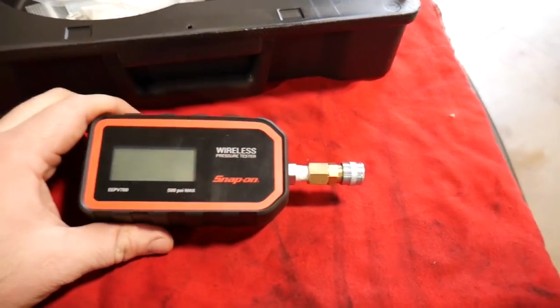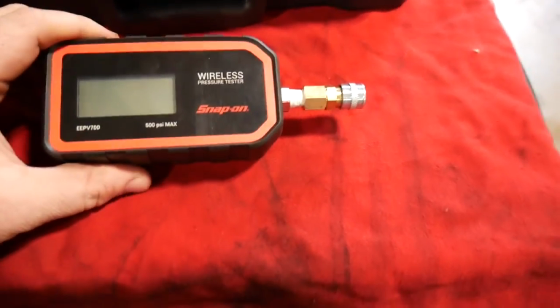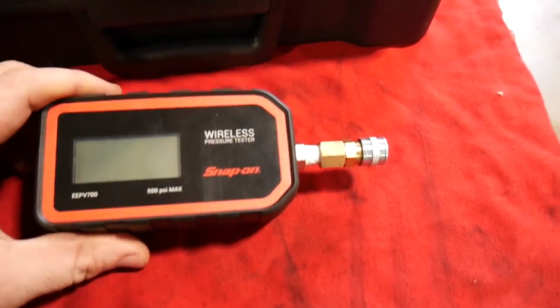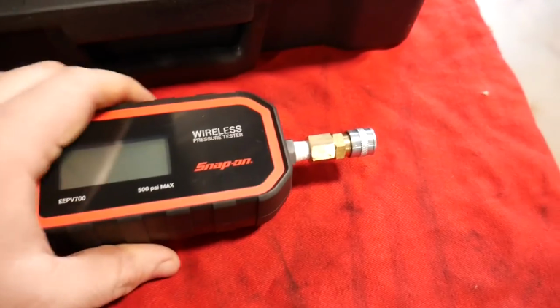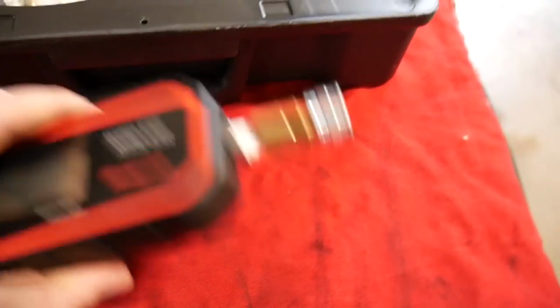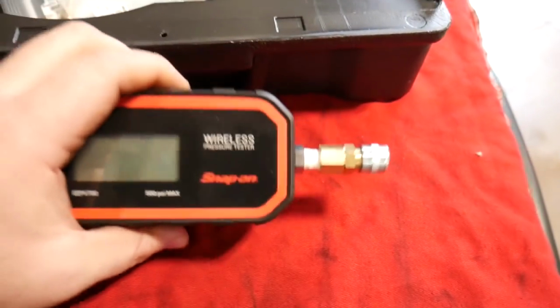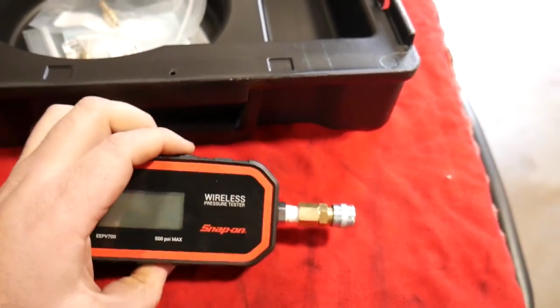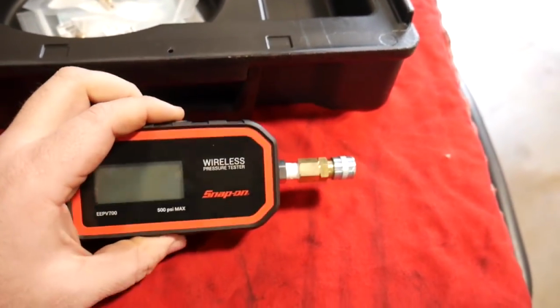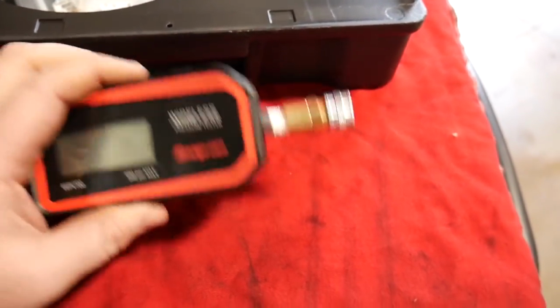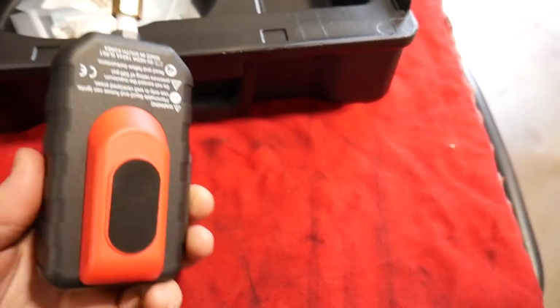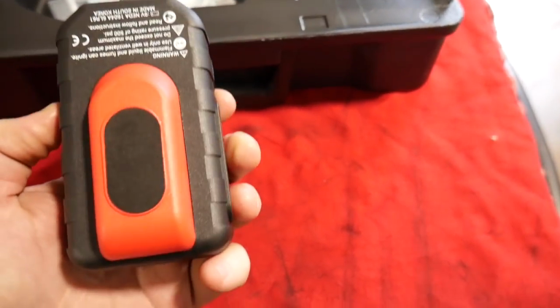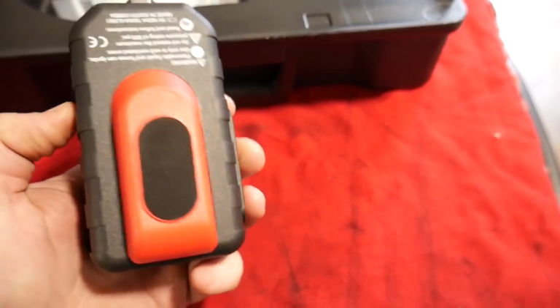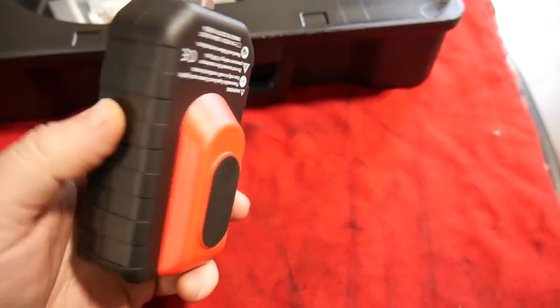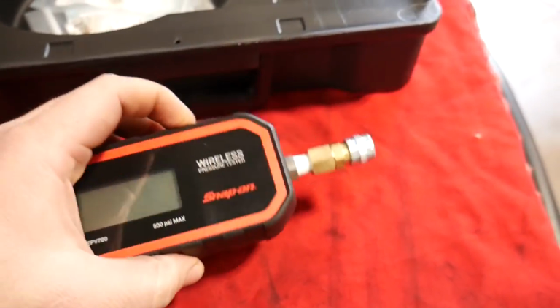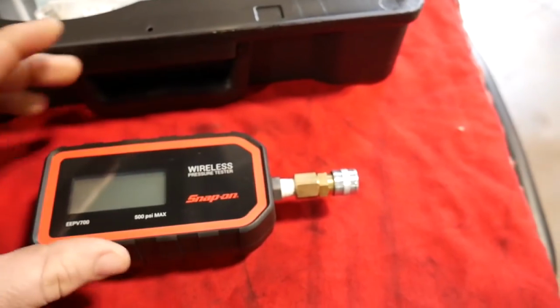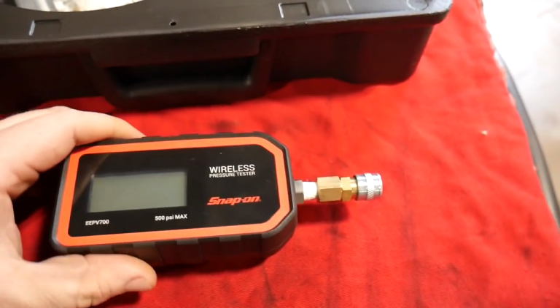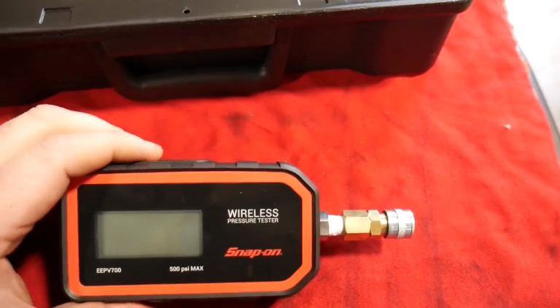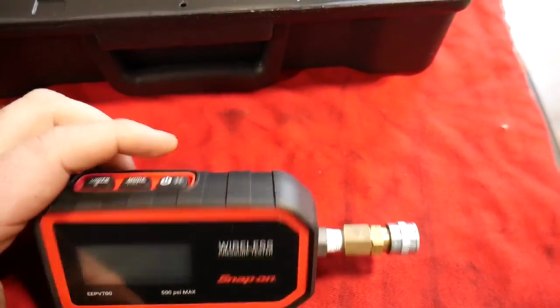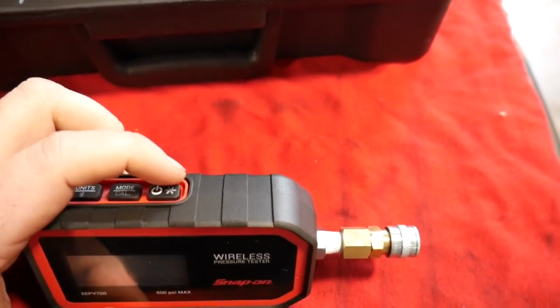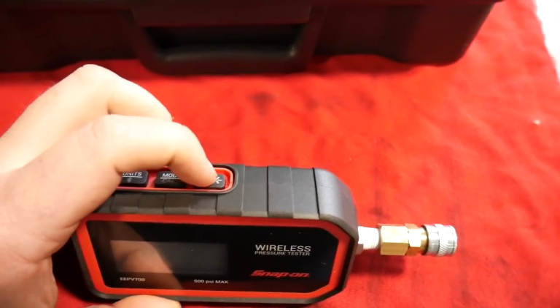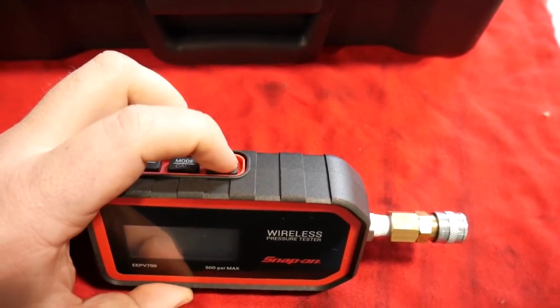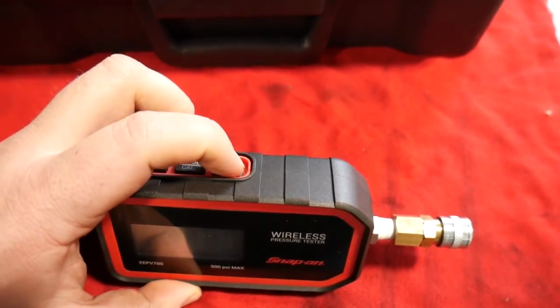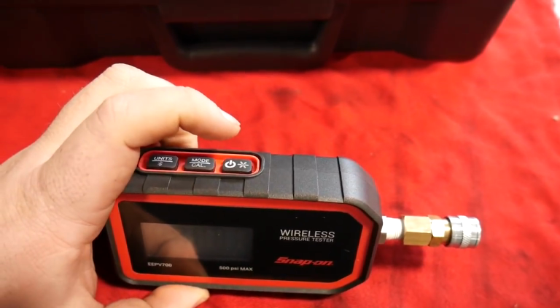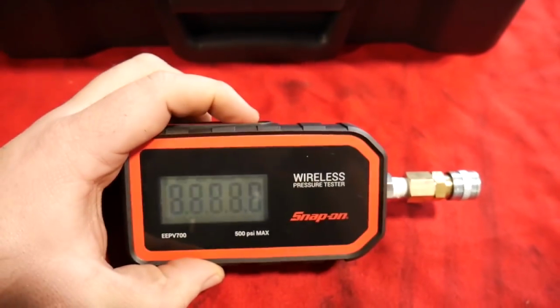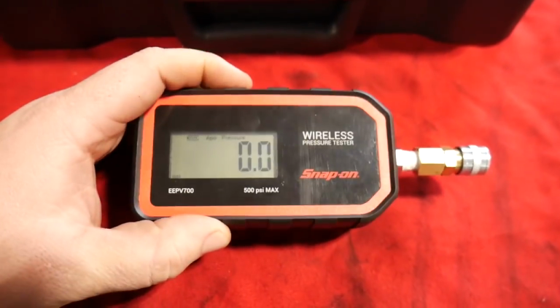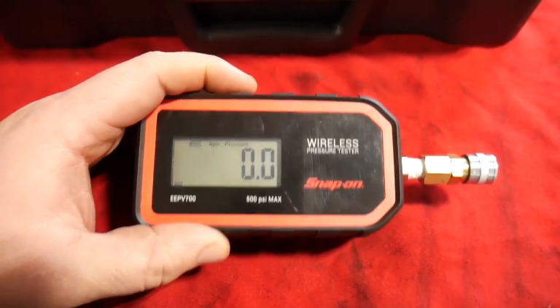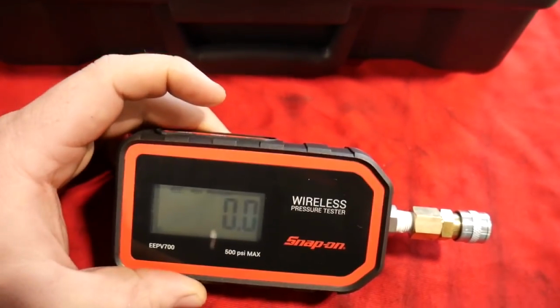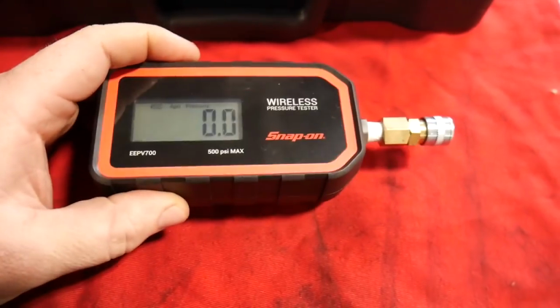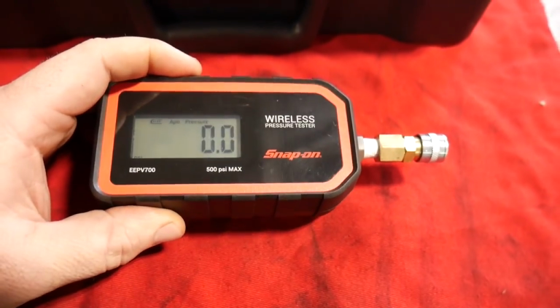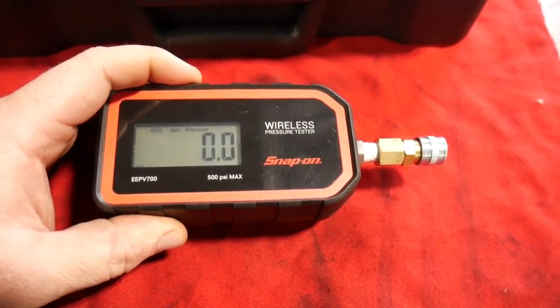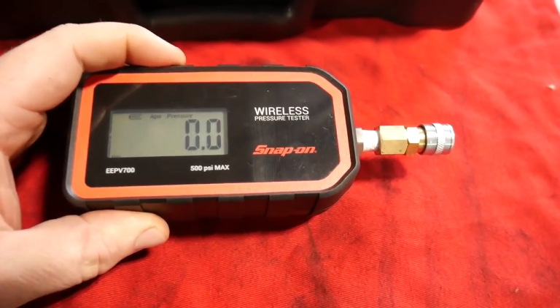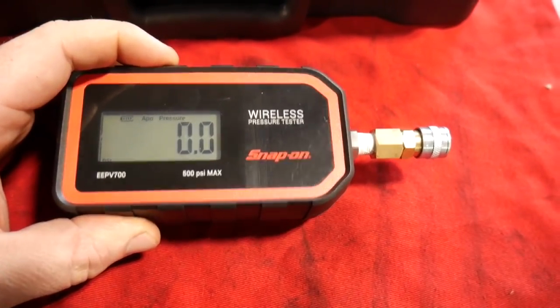As far as the actual meter goes, it's got a really hefty magnet on the back so this thing is going to stick to whatever you put it to. I'm gonna turn it on — it is a standard LCD screen.